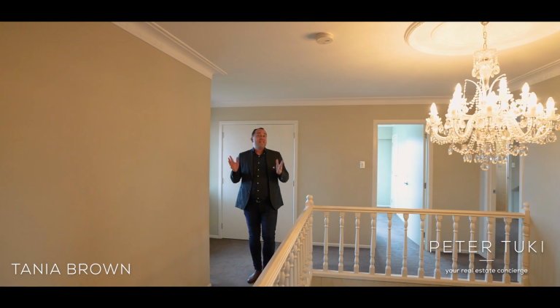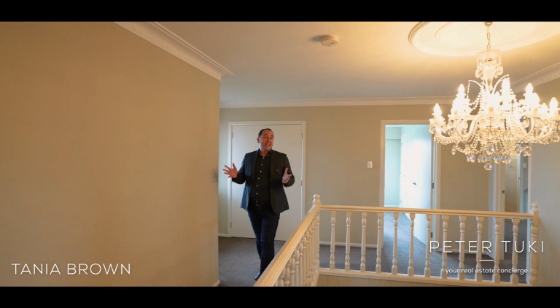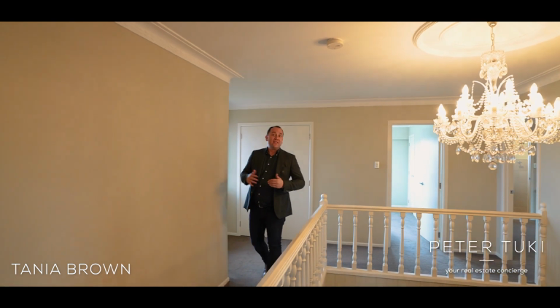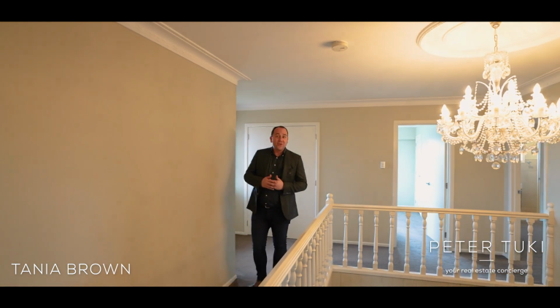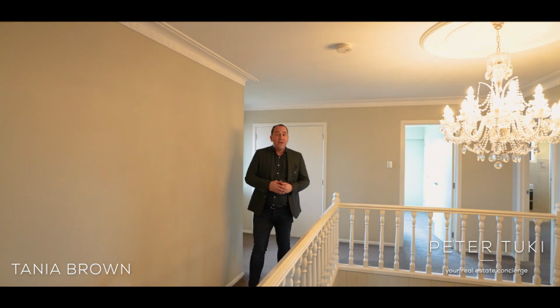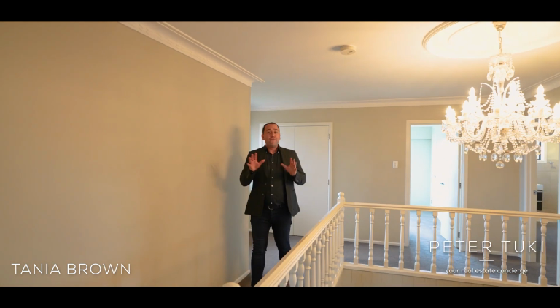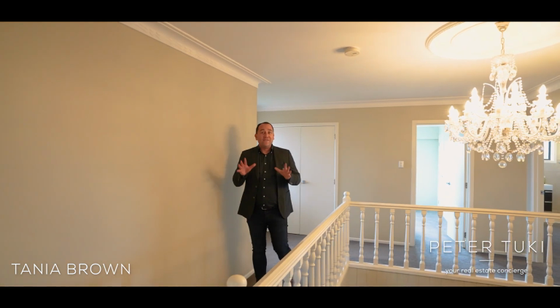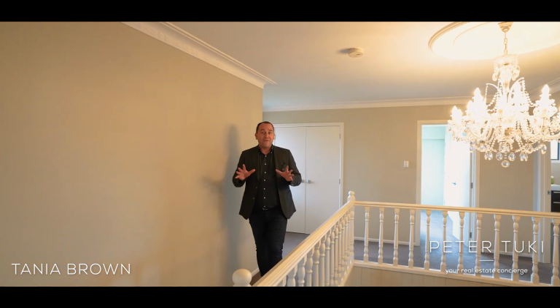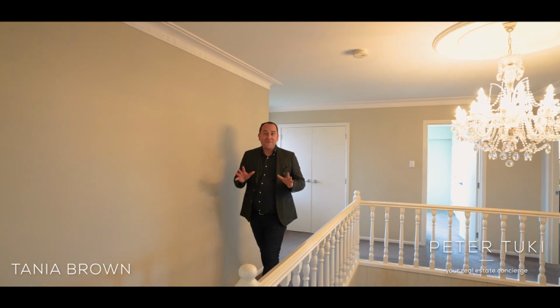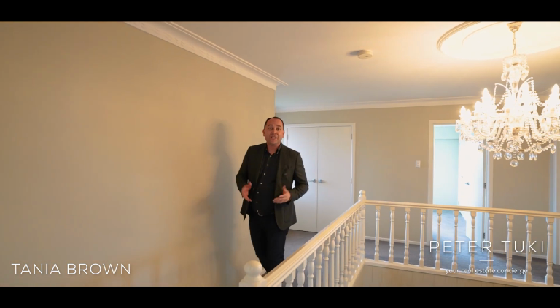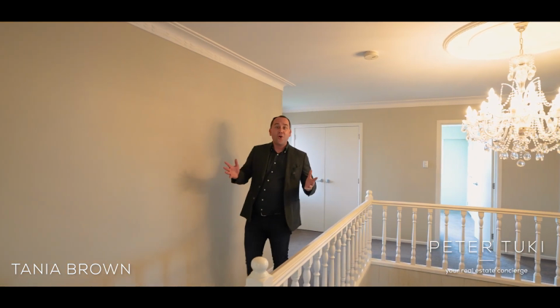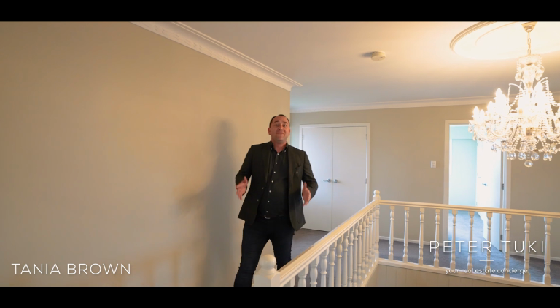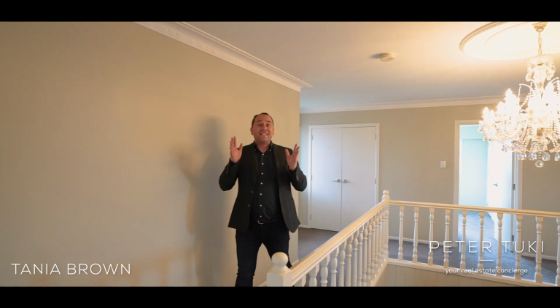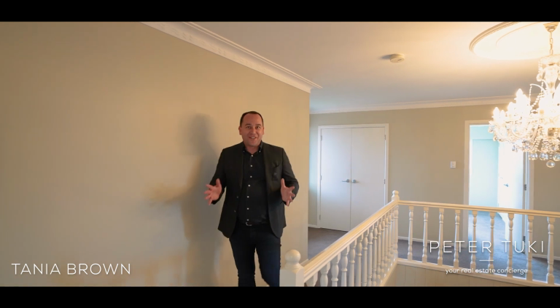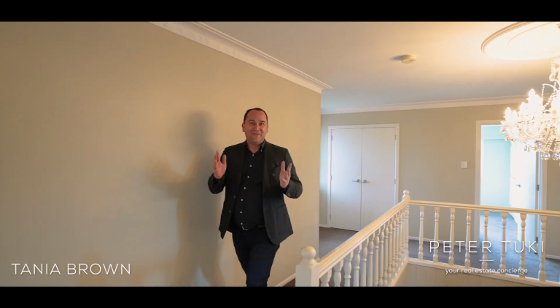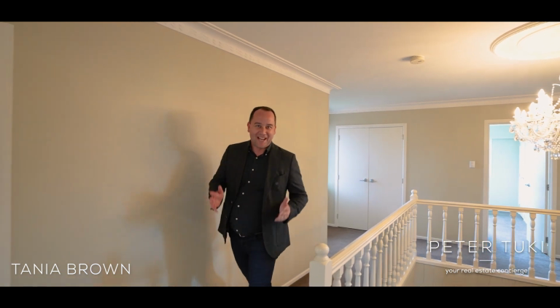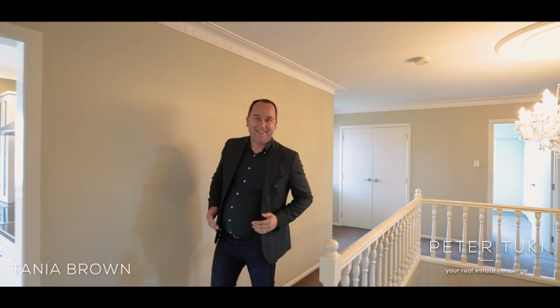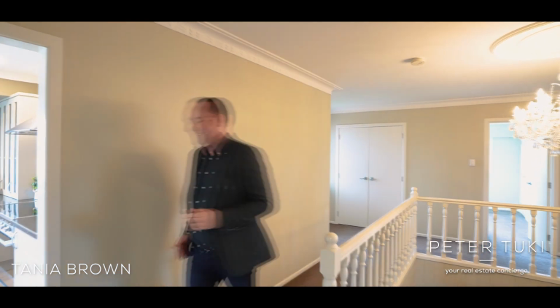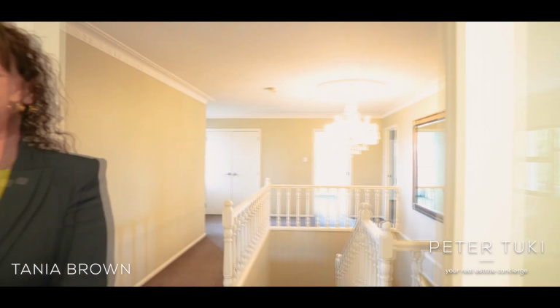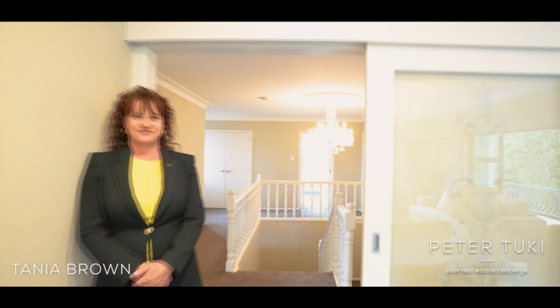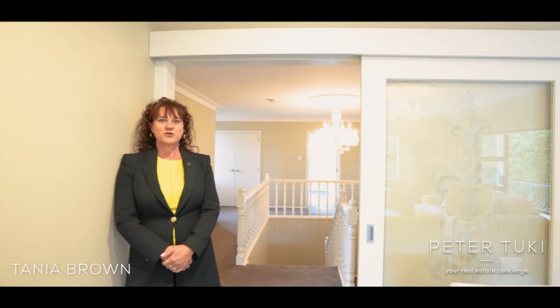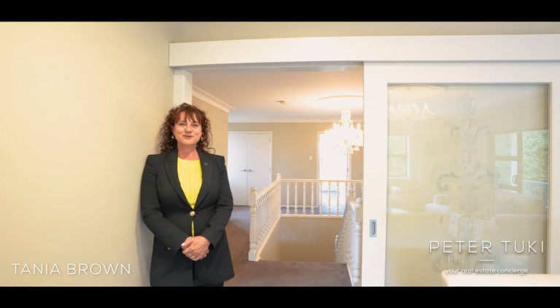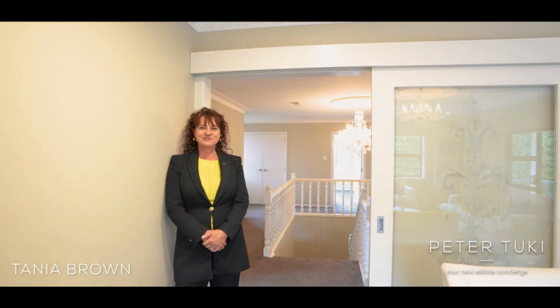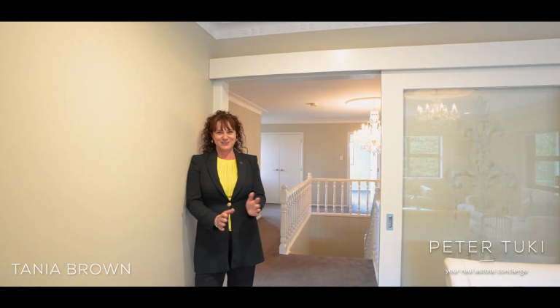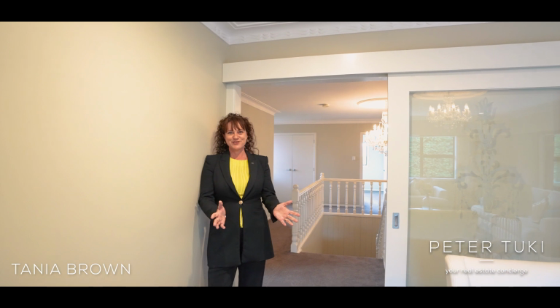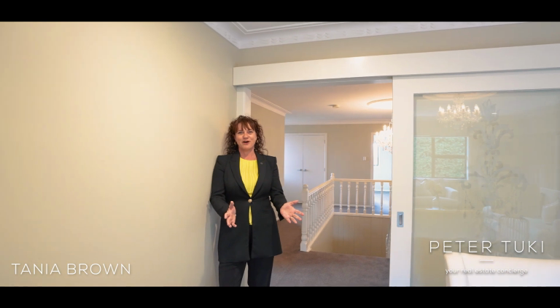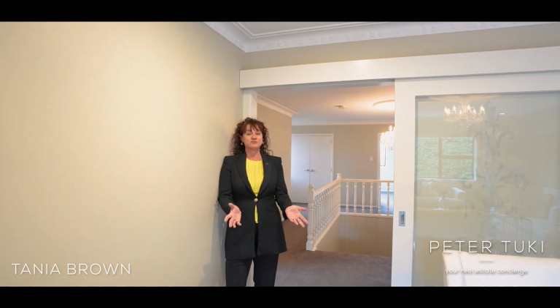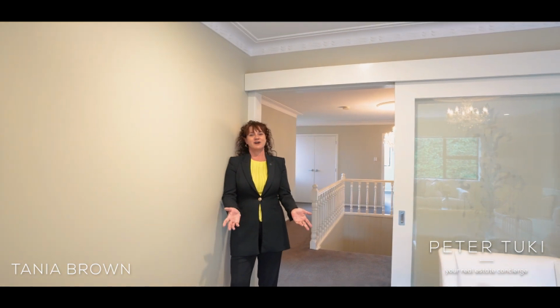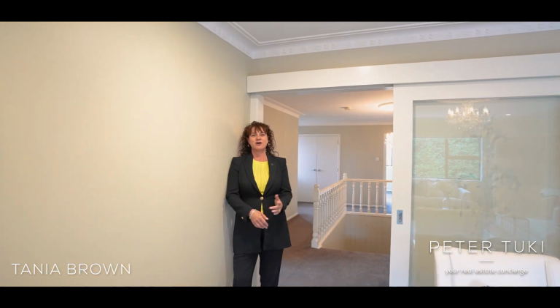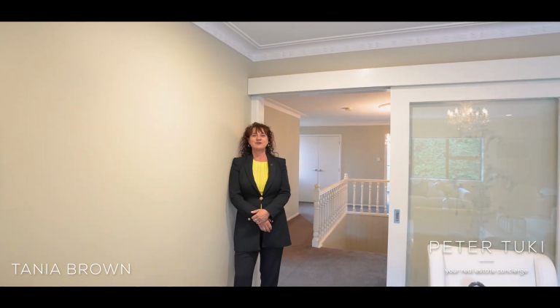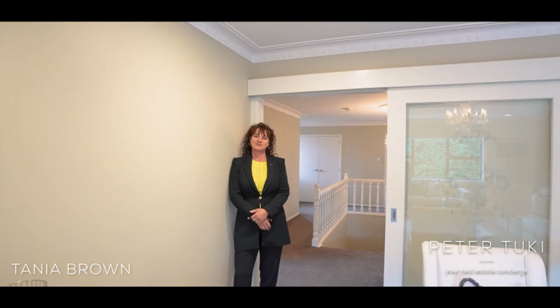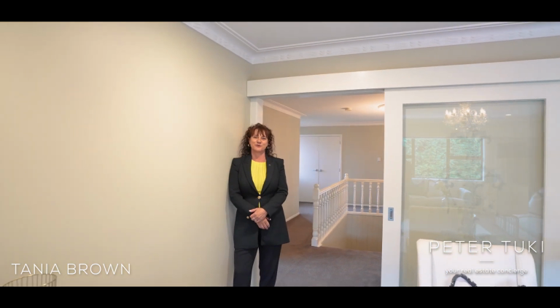Our vendors have absolutely loved living here for the past eight years, but as they've downsized into their future, 47A Redale Road is a home that is seriously for sale. We look forward to seeing you at the open homes, or if you'd like a private viewing, give us a call.